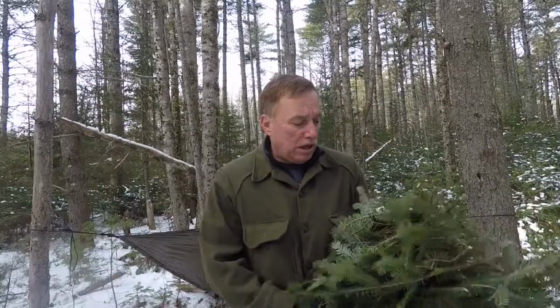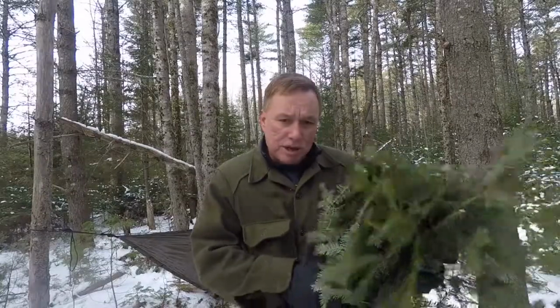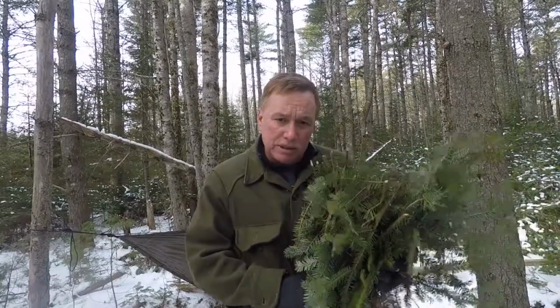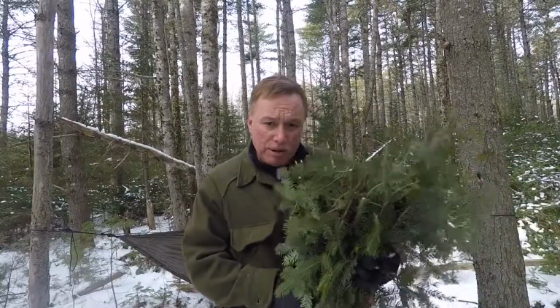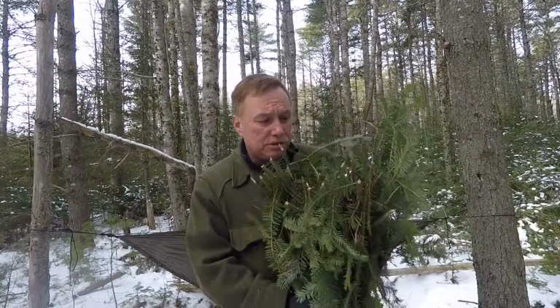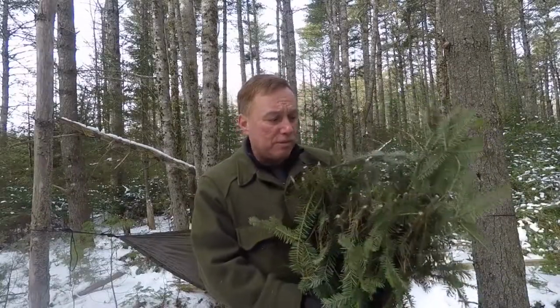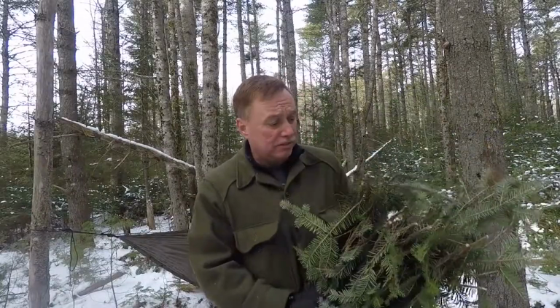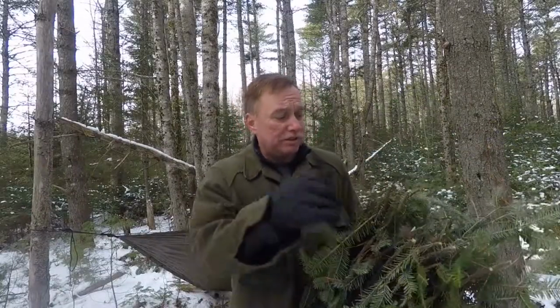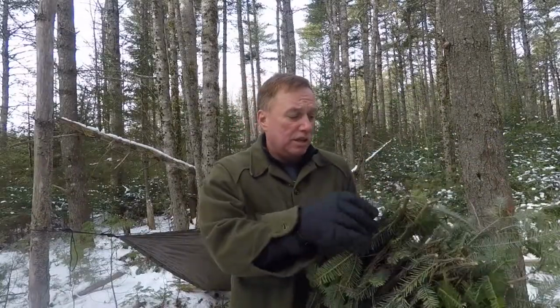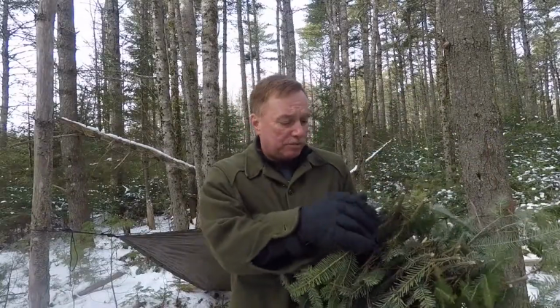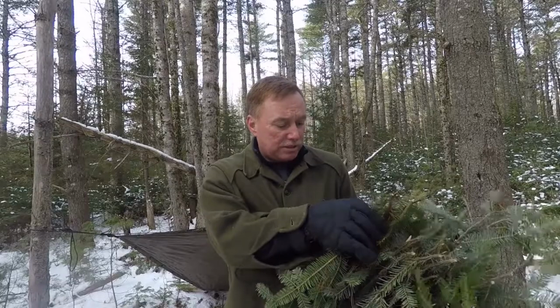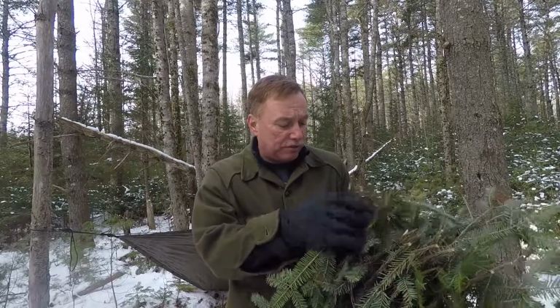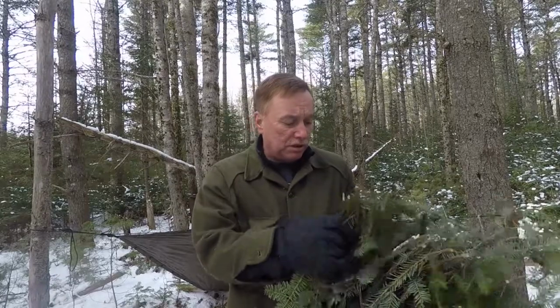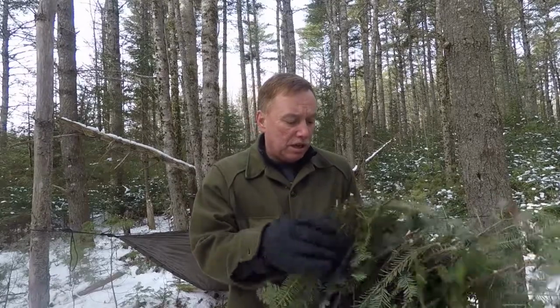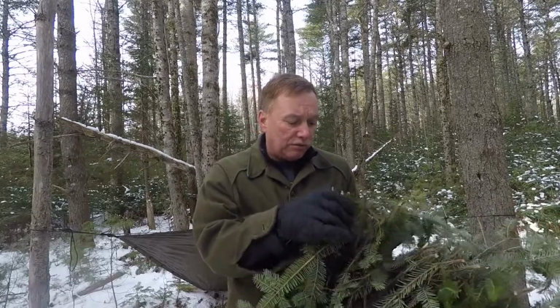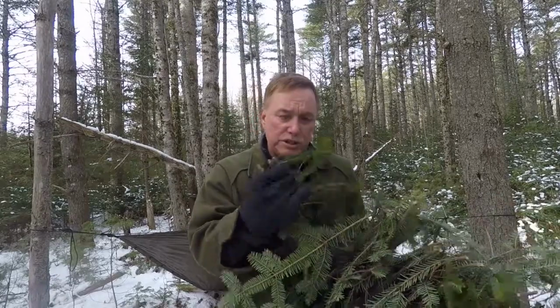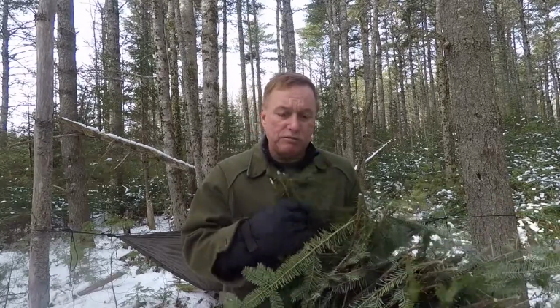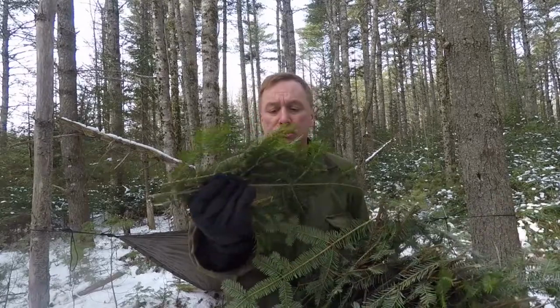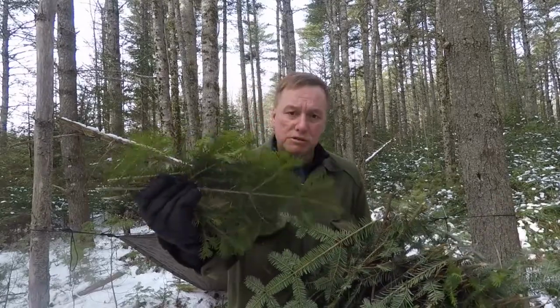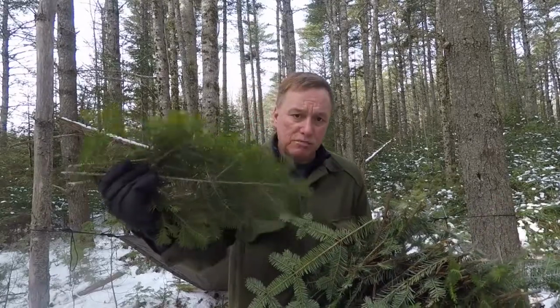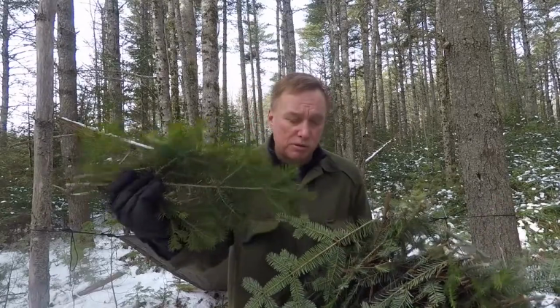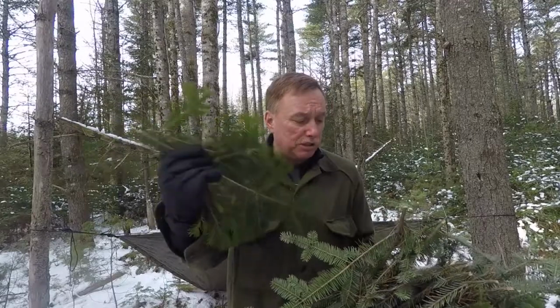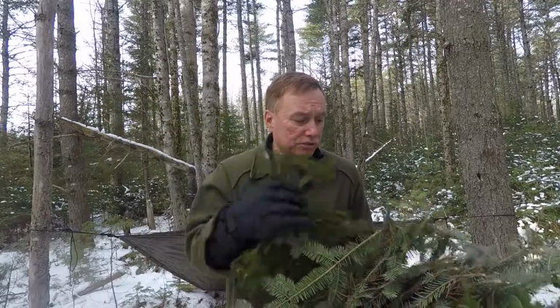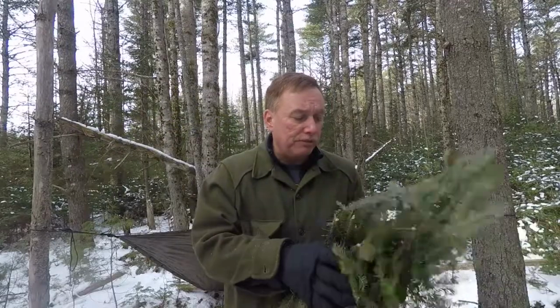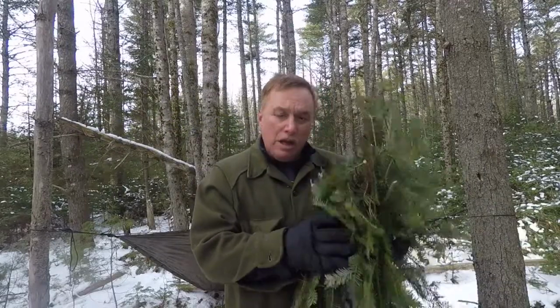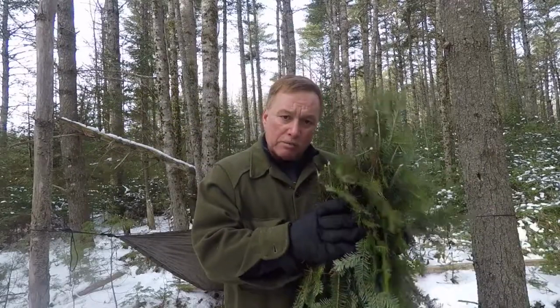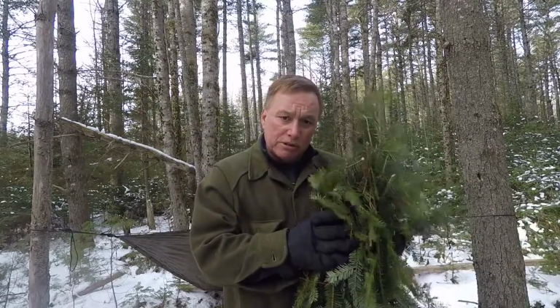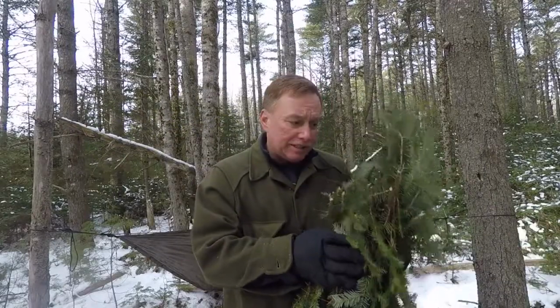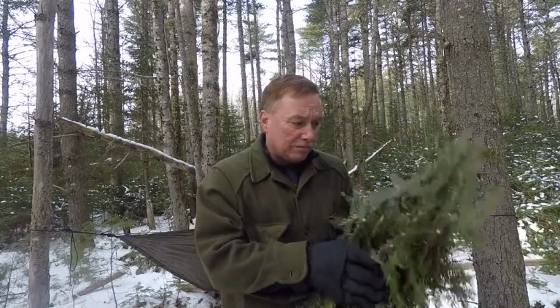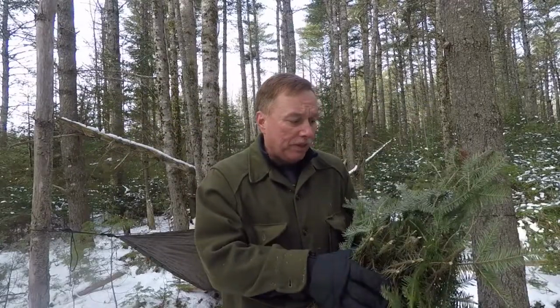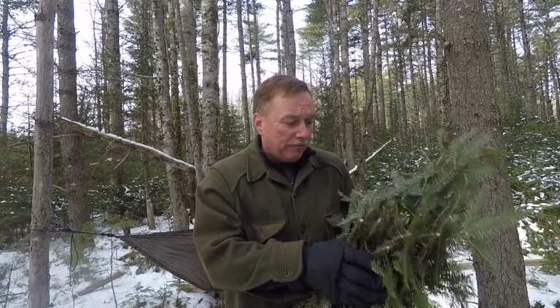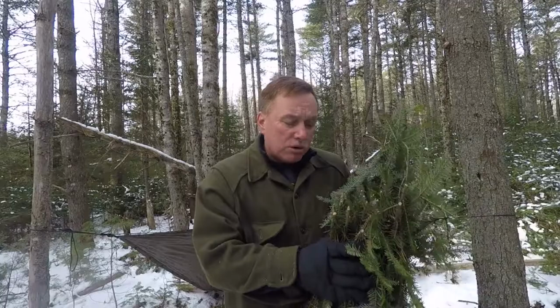I've been out tipping, so what that means is I've gone out and snapped the ends off a few fir trees. You go from tree to tree so you don't take too much from any one tree — it doesn't hurt the tree. Now I'm going to take these and lay them out.